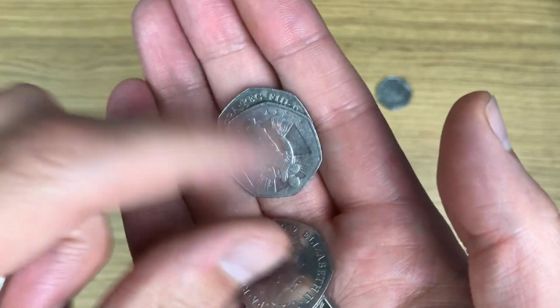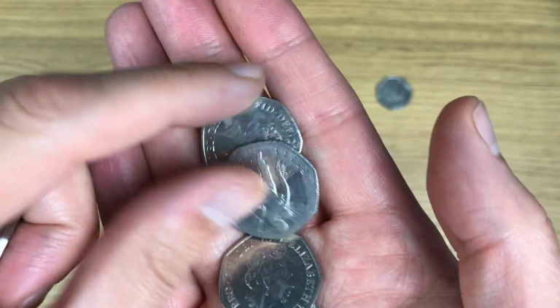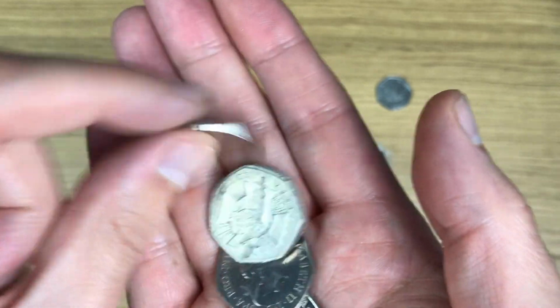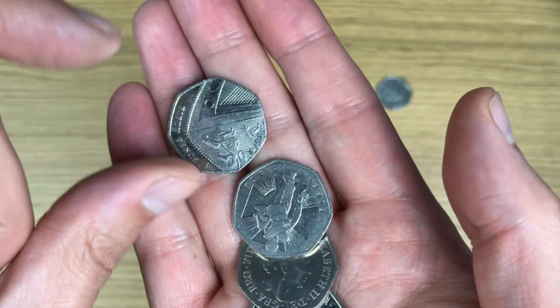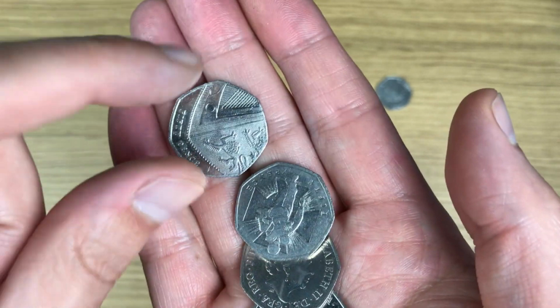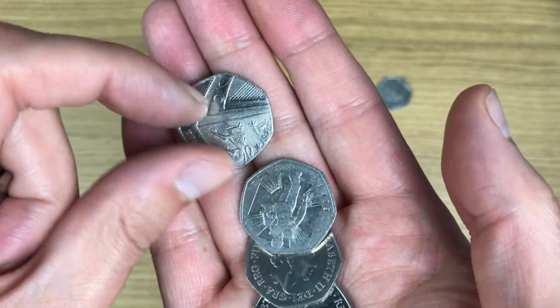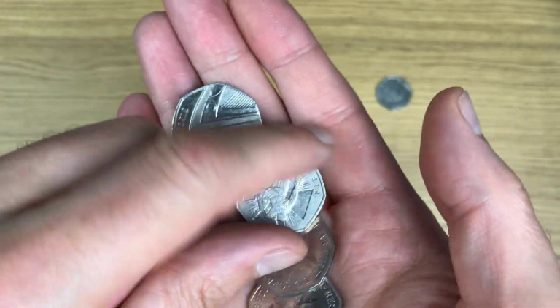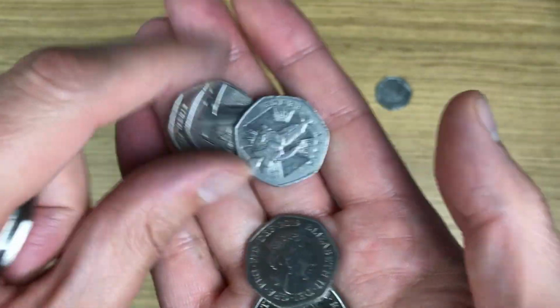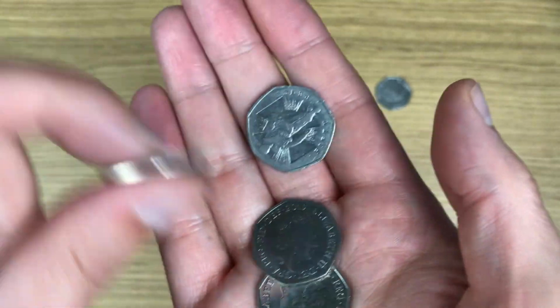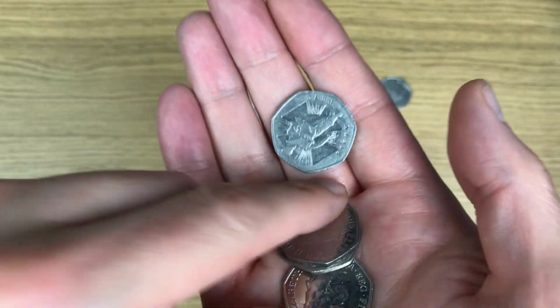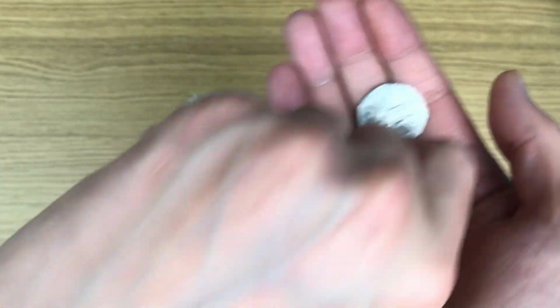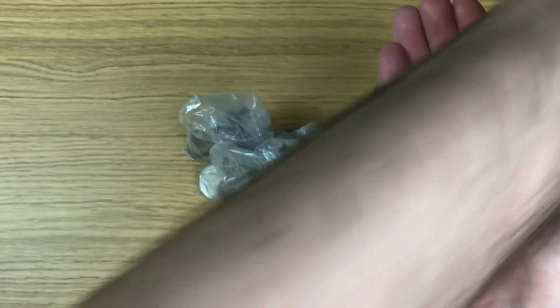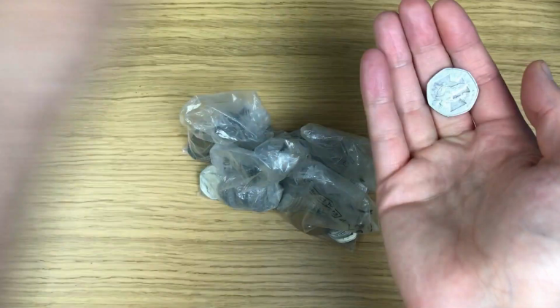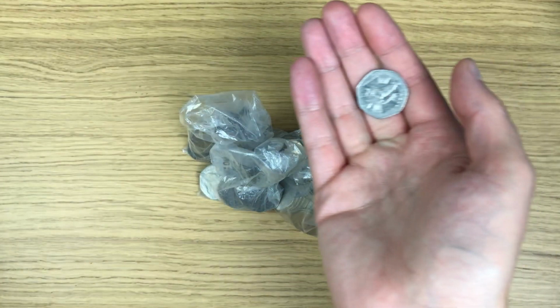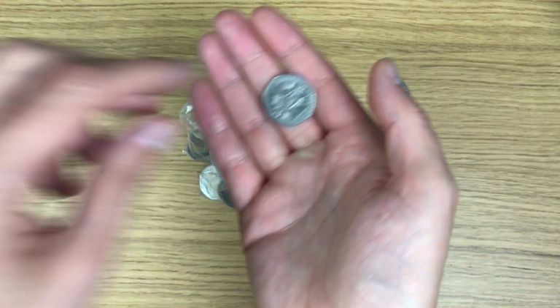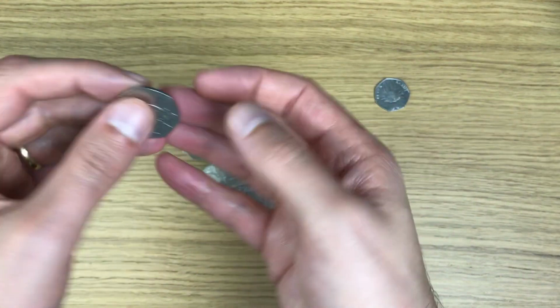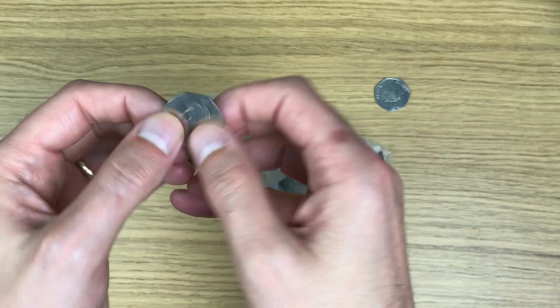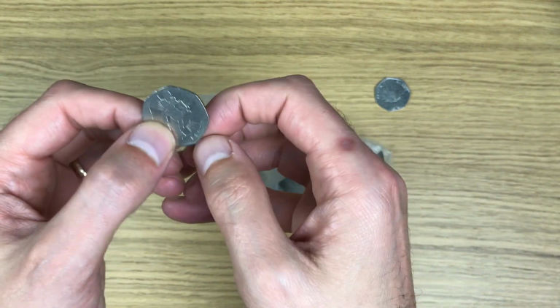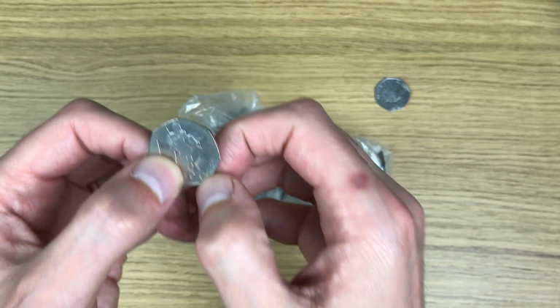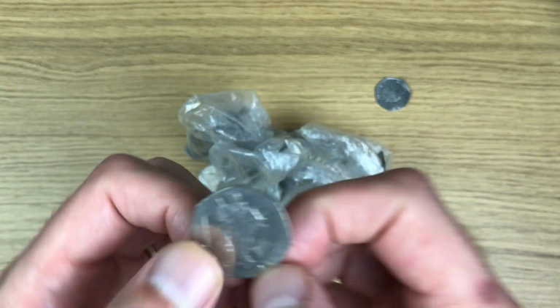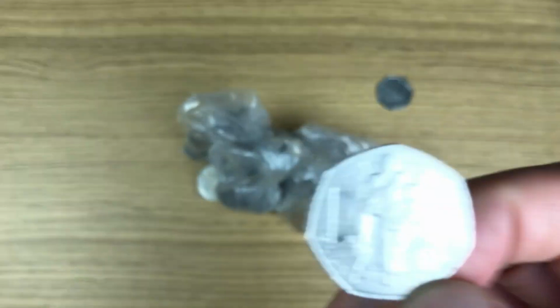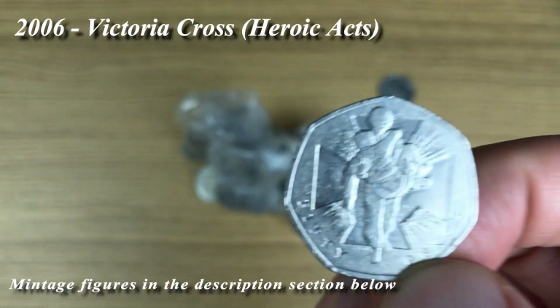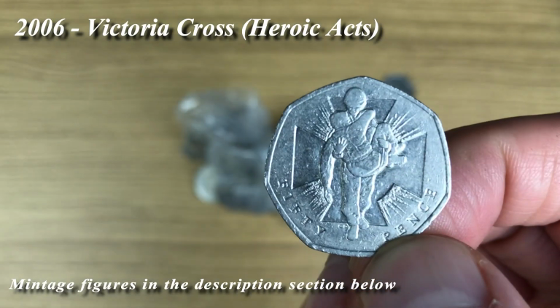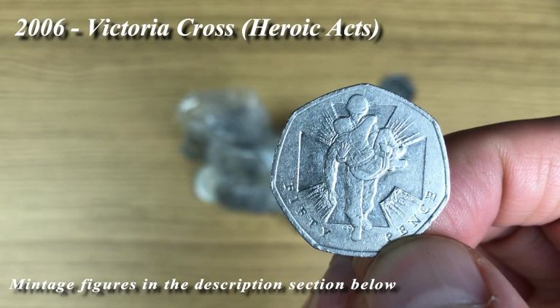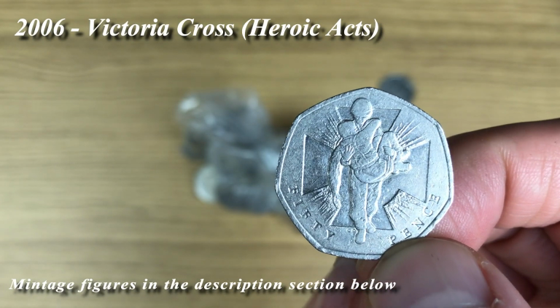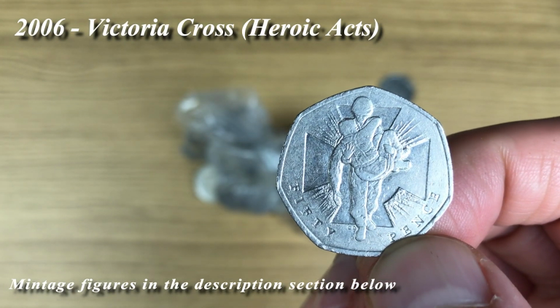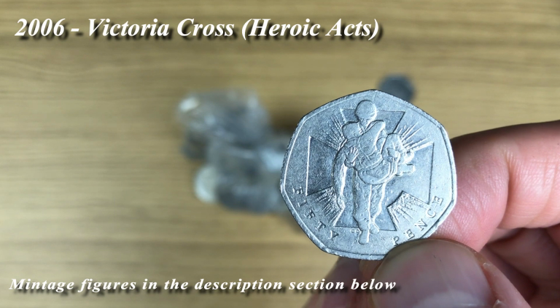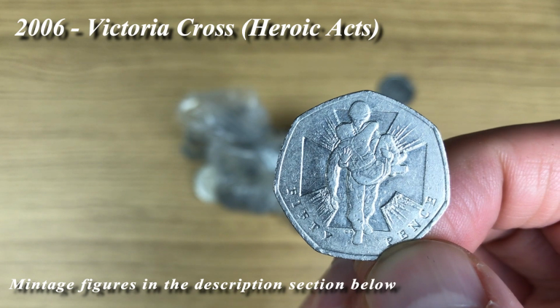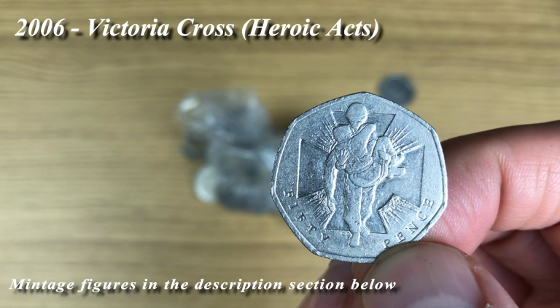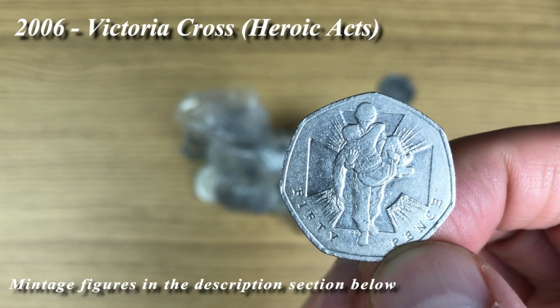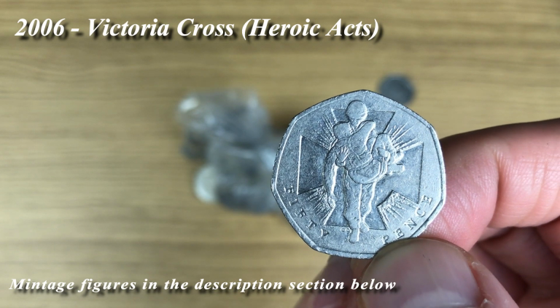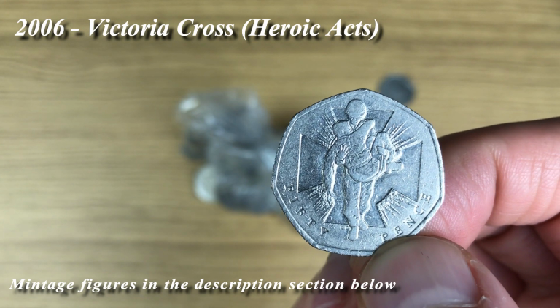Wow, wow, wow! Get rid of these to each side. Only my second coin today - that is Victoria Cross, and that is the Heroic Acts.